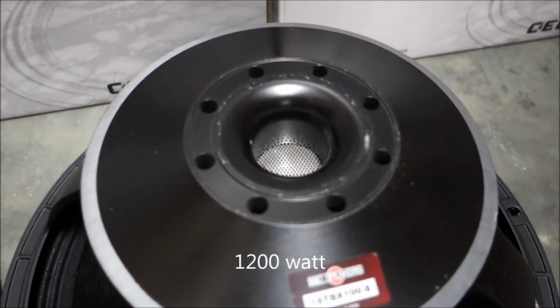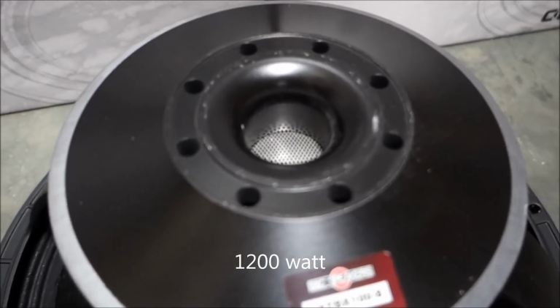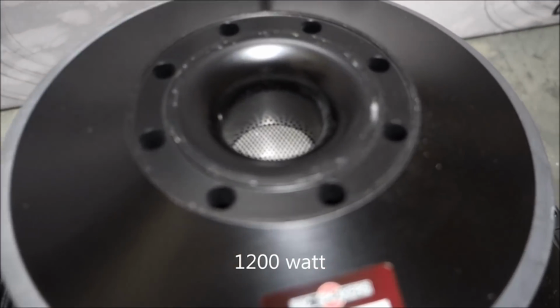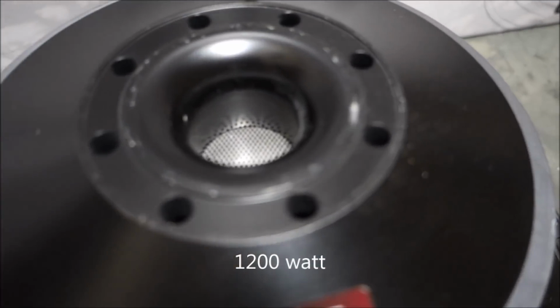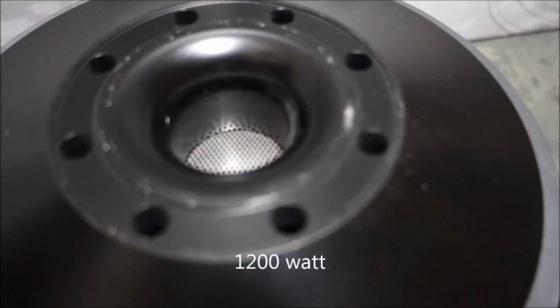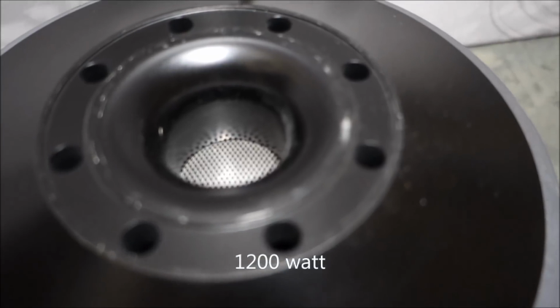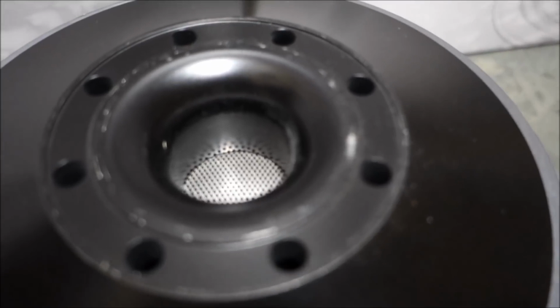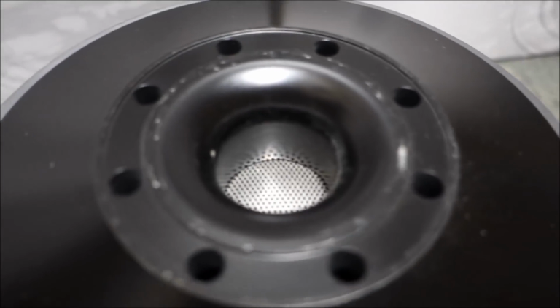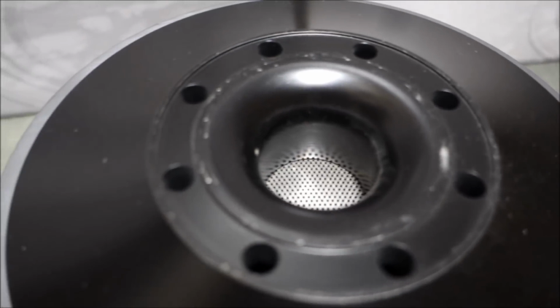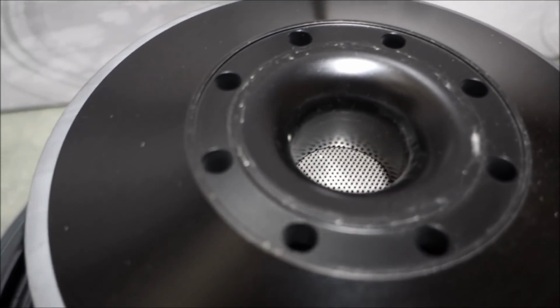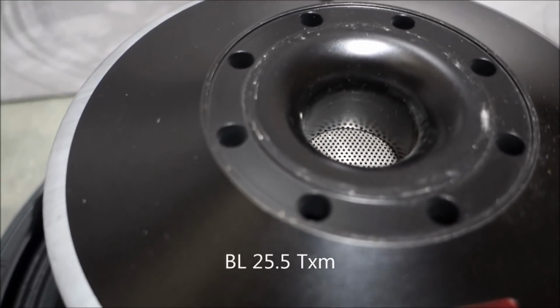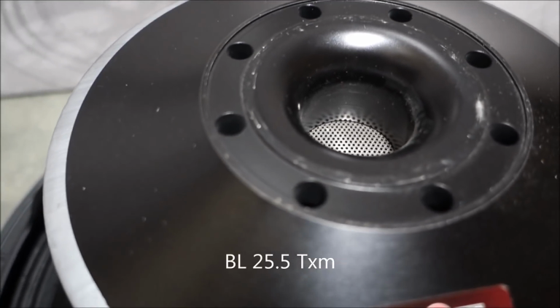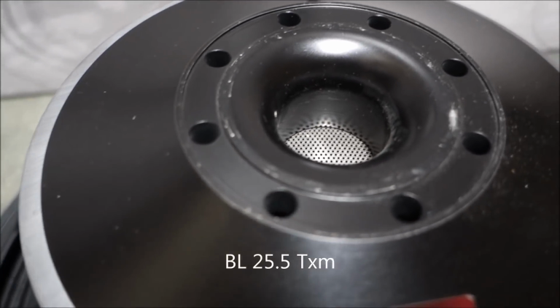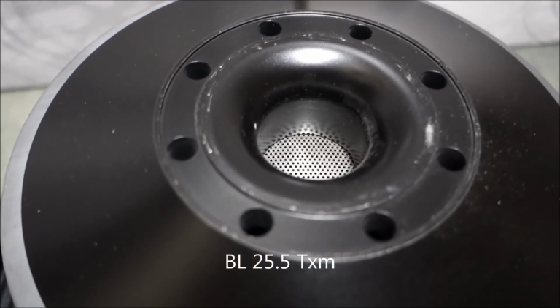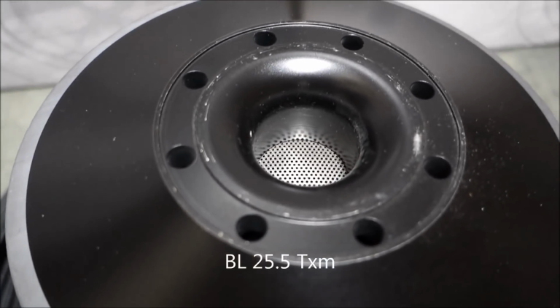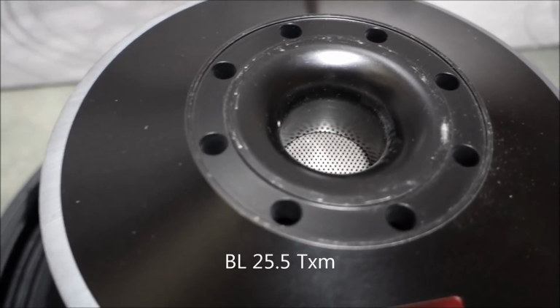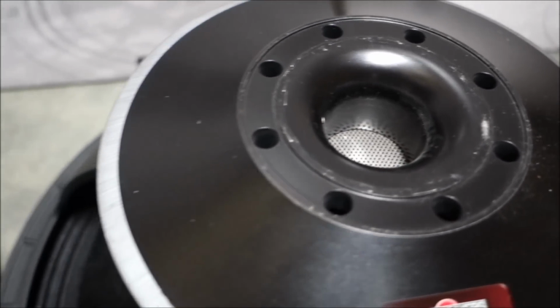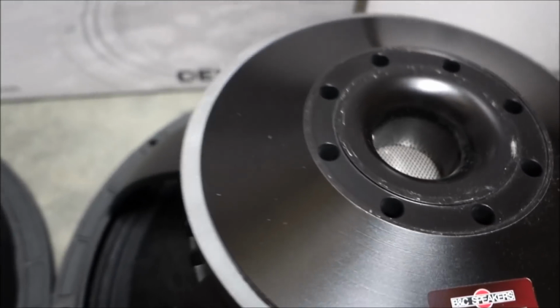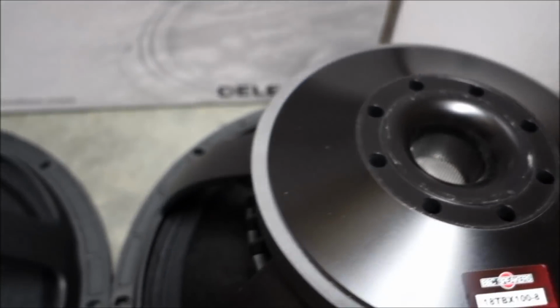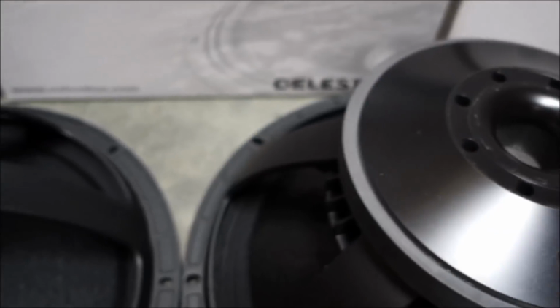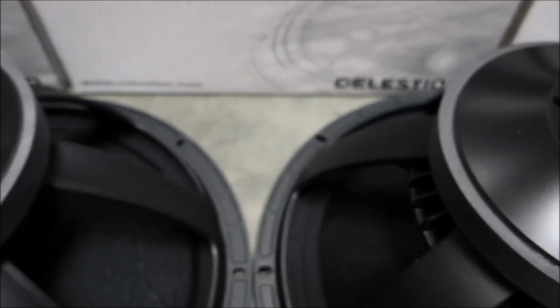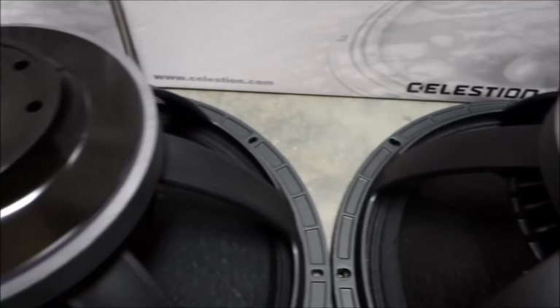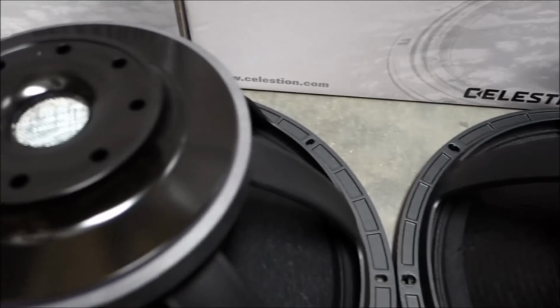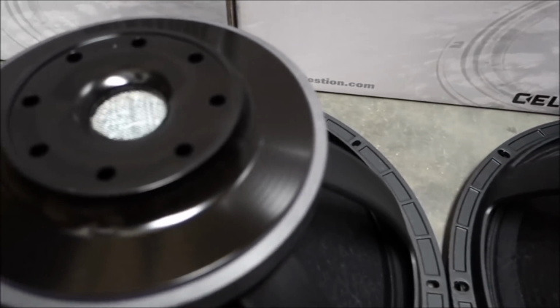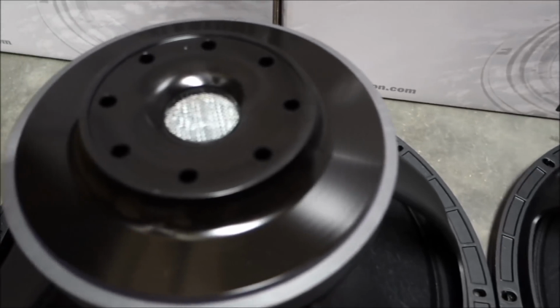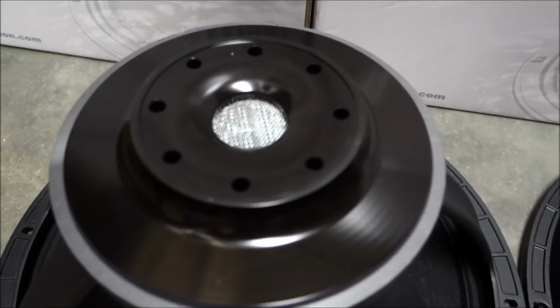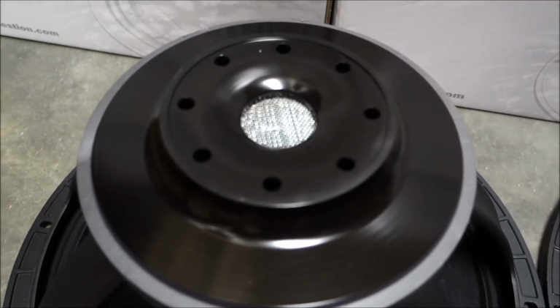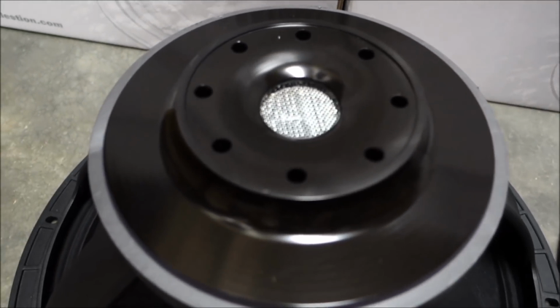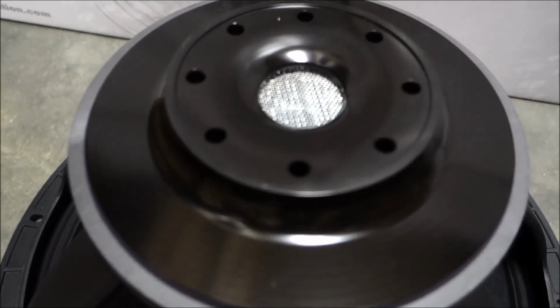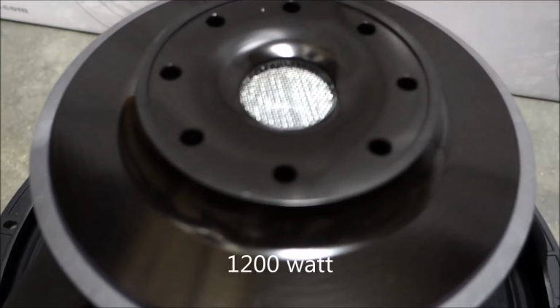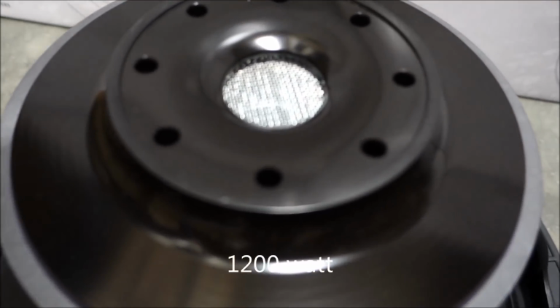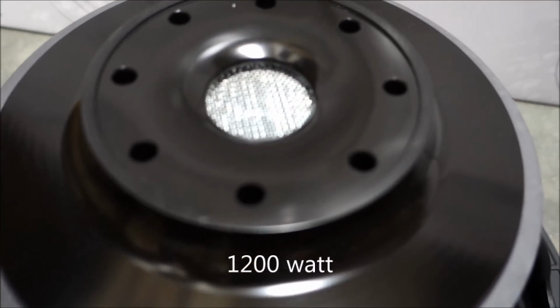The vent in the middle of the magnet allows air to flow from behind the dust cap and into the top of the magnet gap. And the annular holes allow air flow into the rear of the same gap.